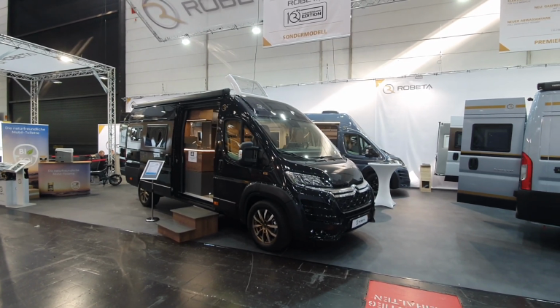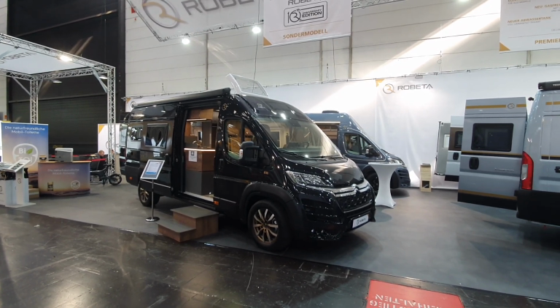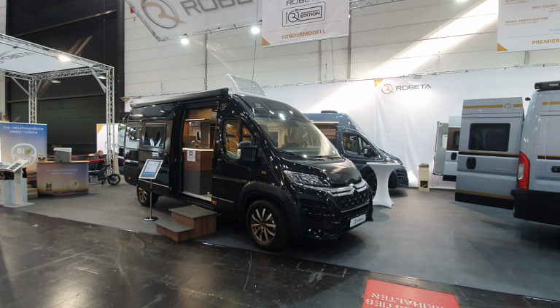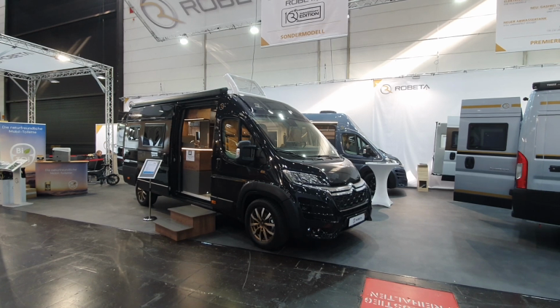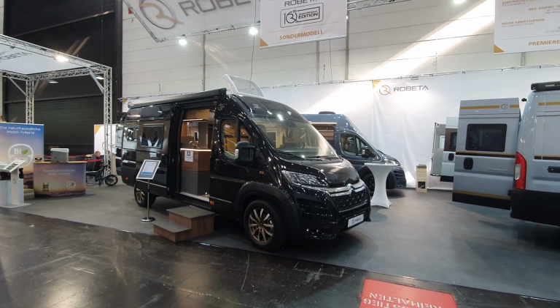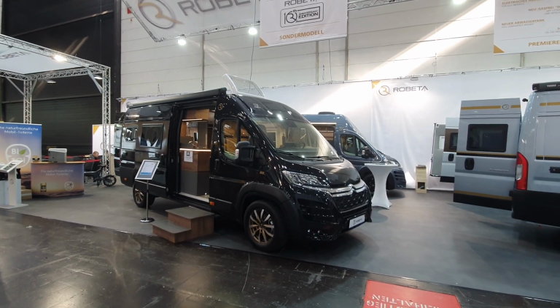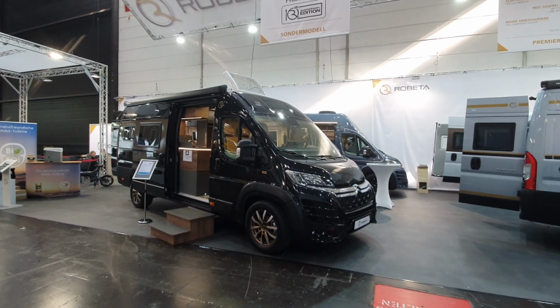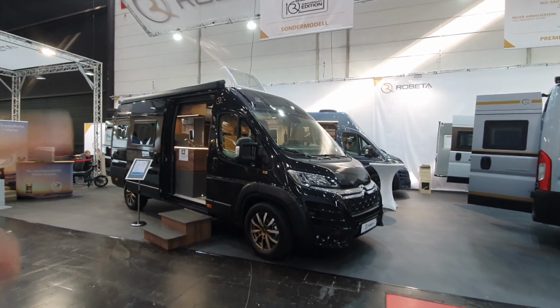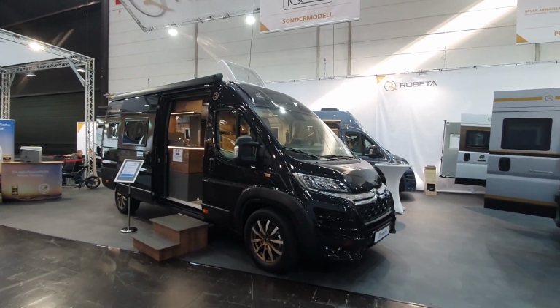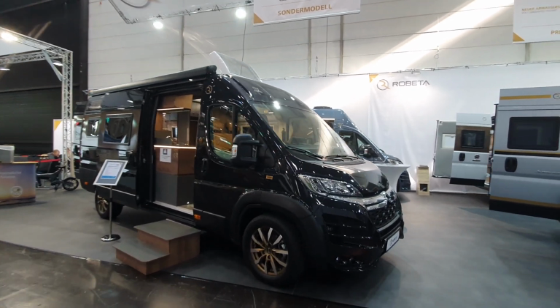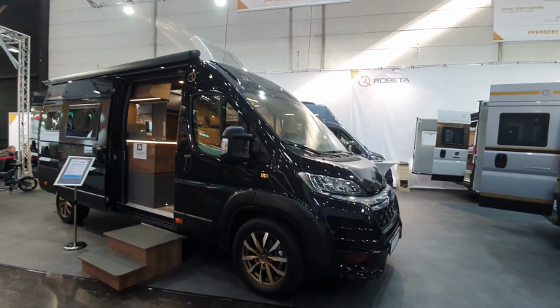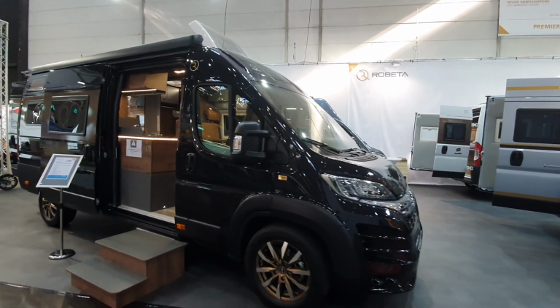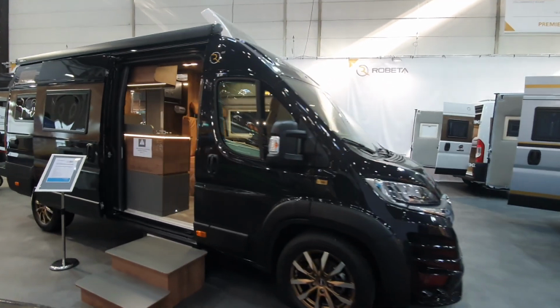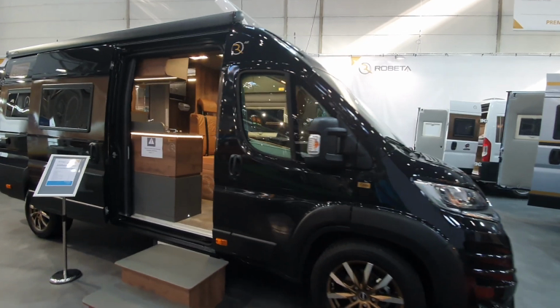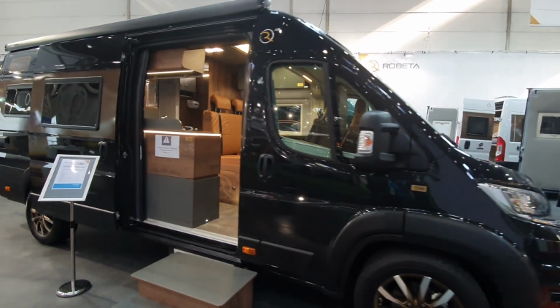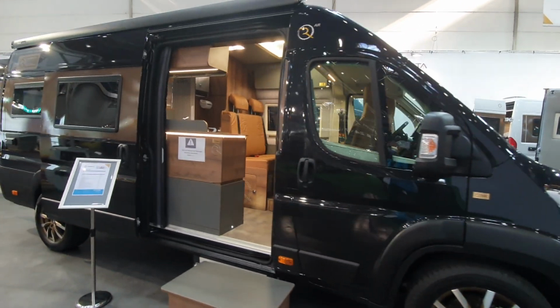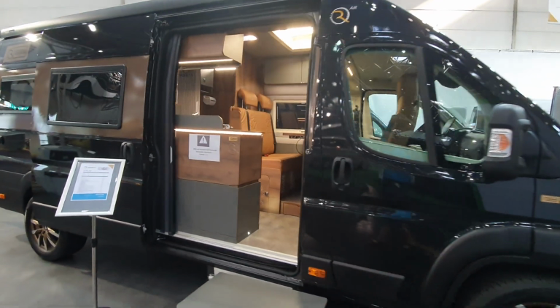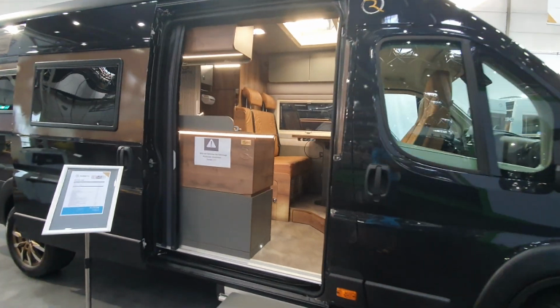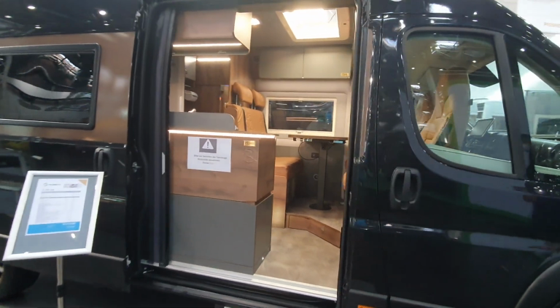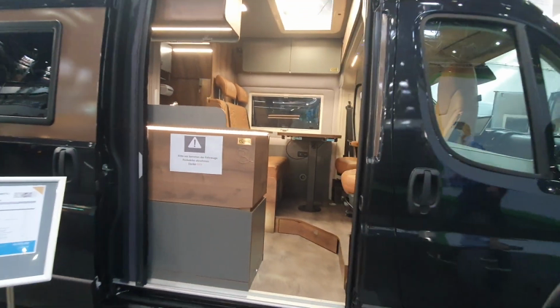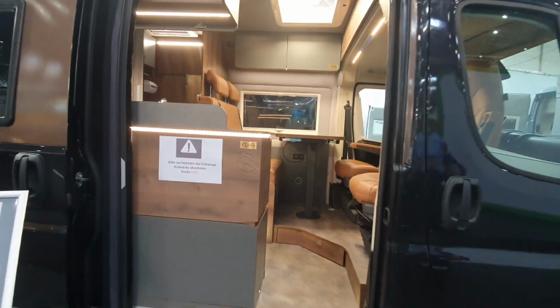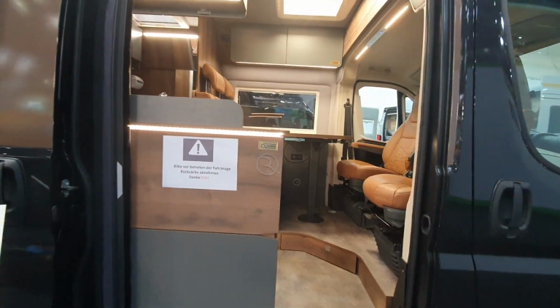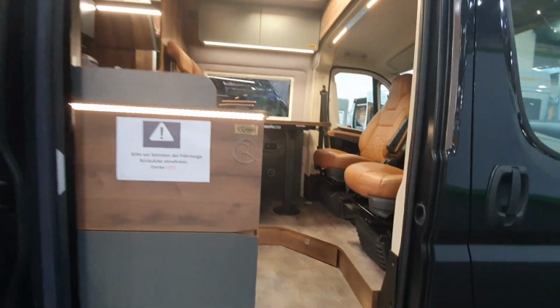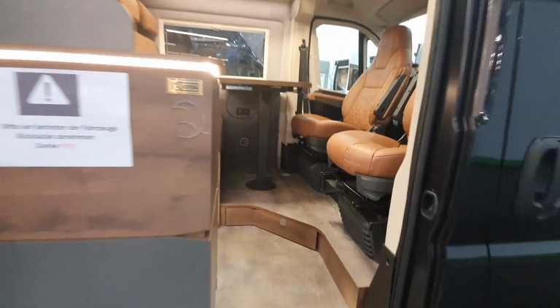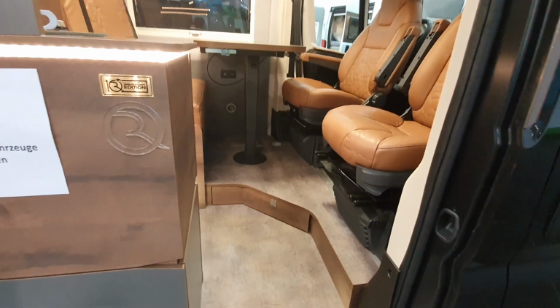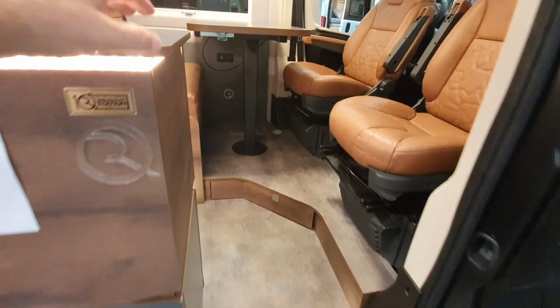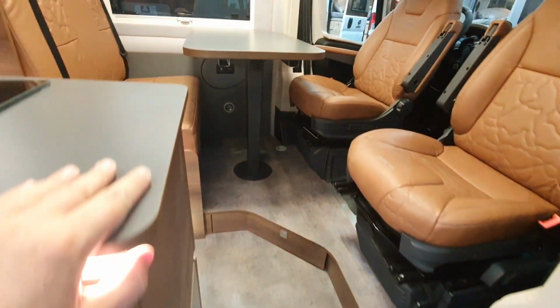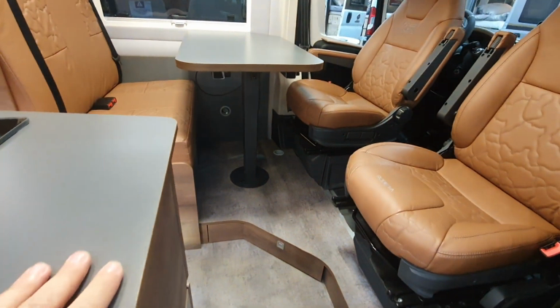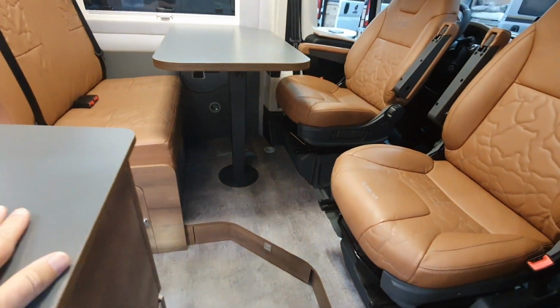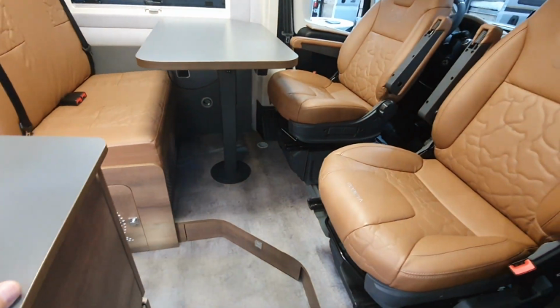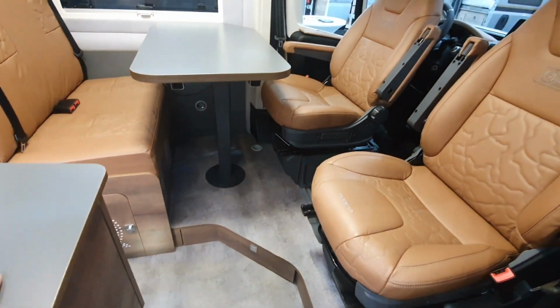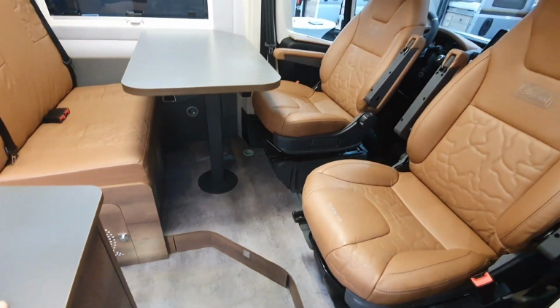In front of me is a 2022 Citroen campervan from Roberta. This is going to cost 94,000 euros, but it's a very luxurious vehicle.